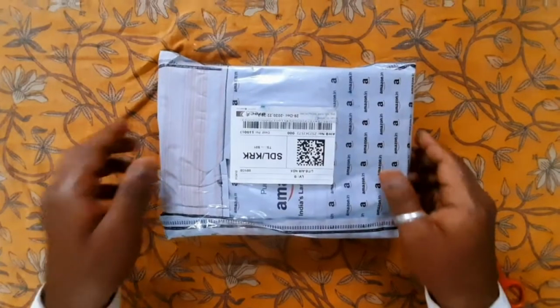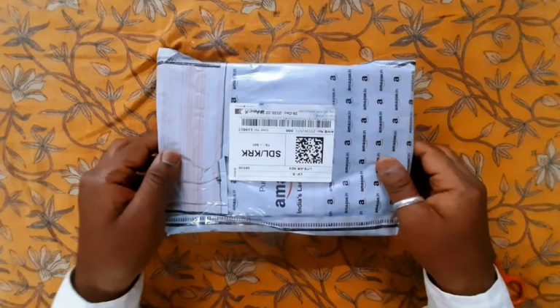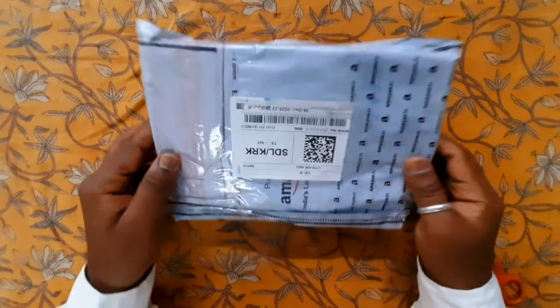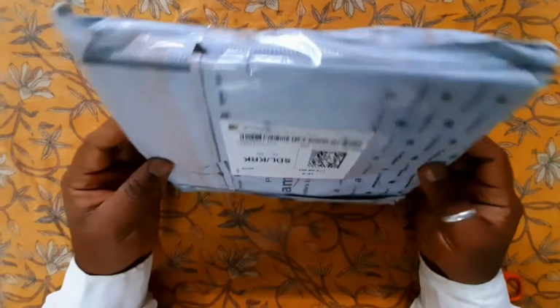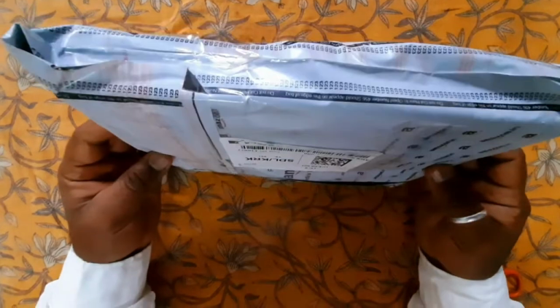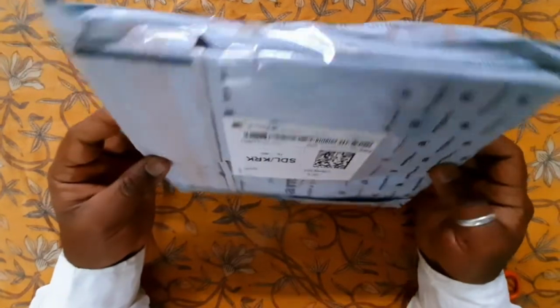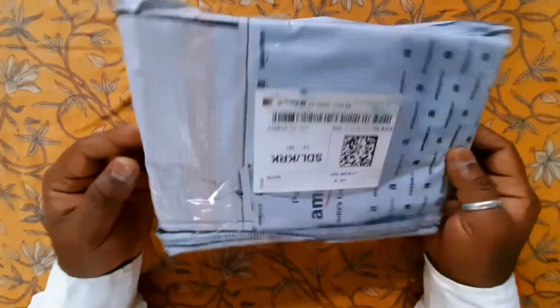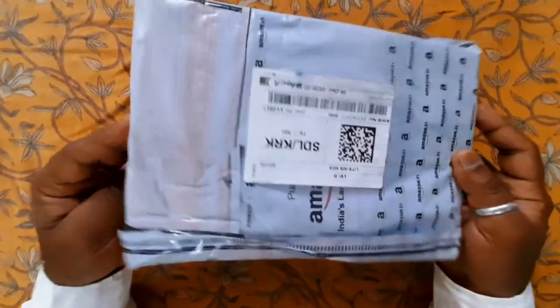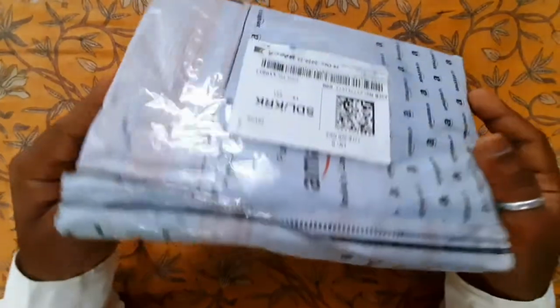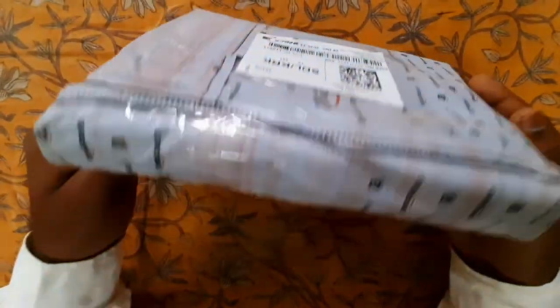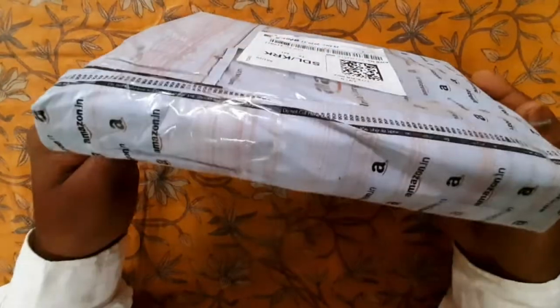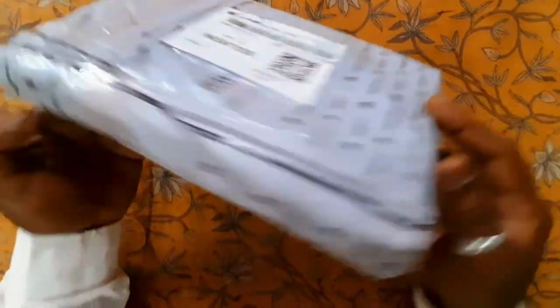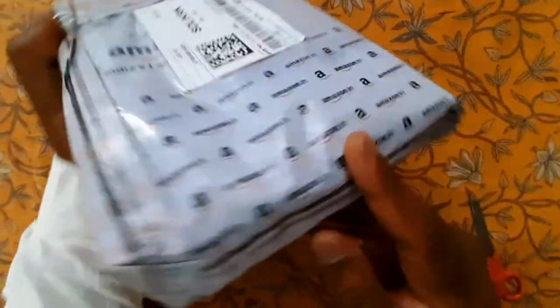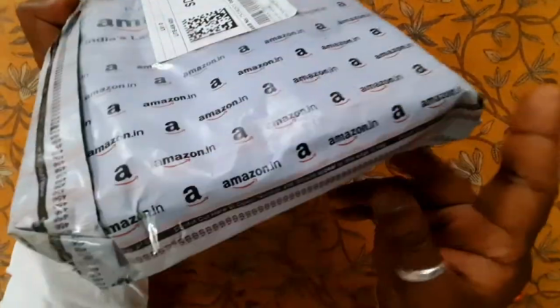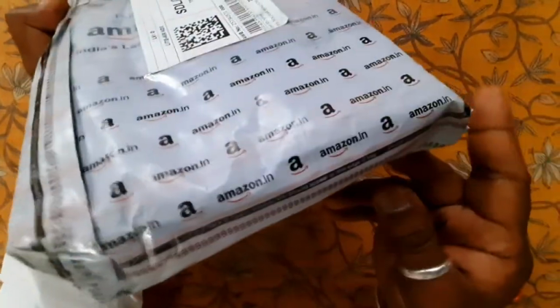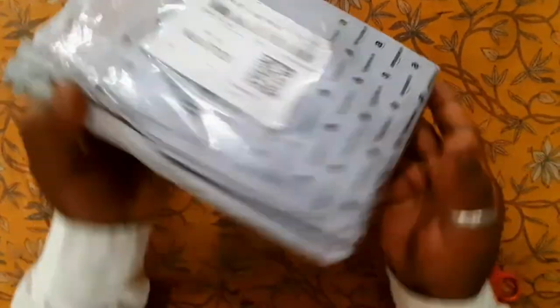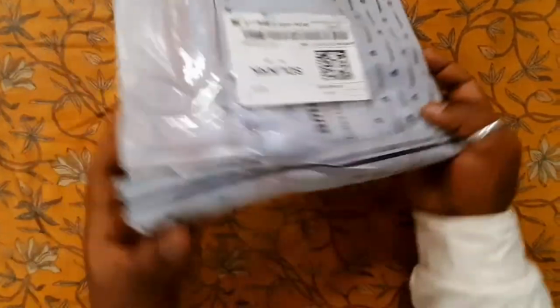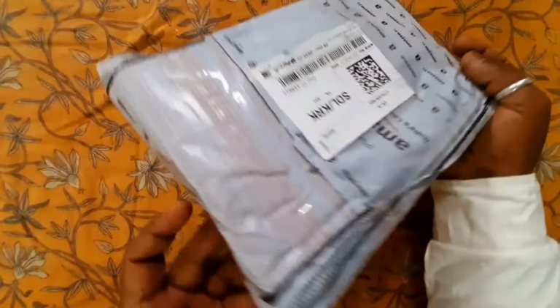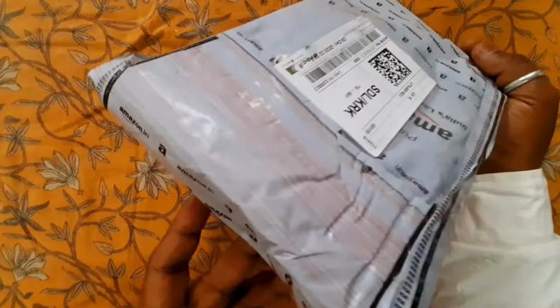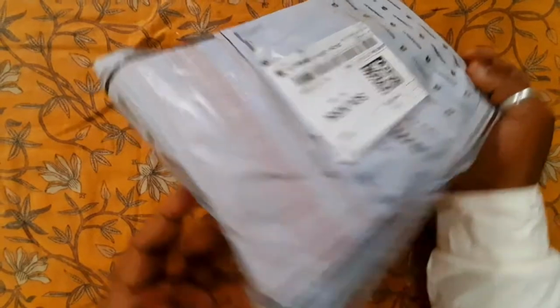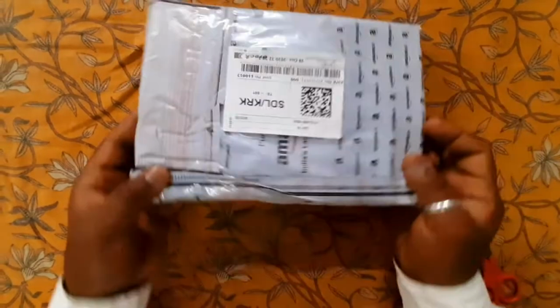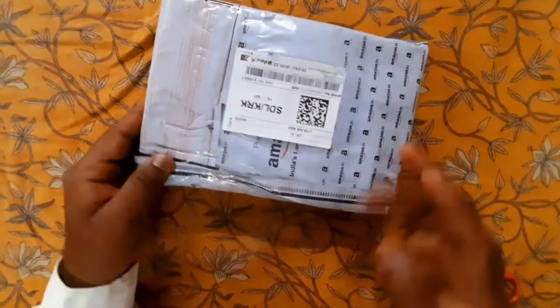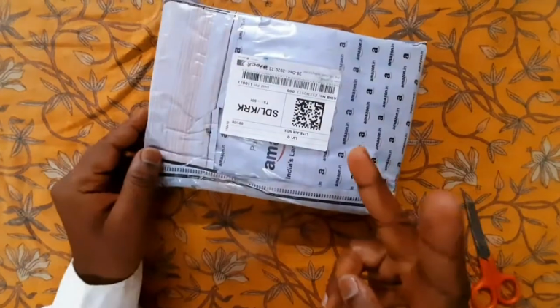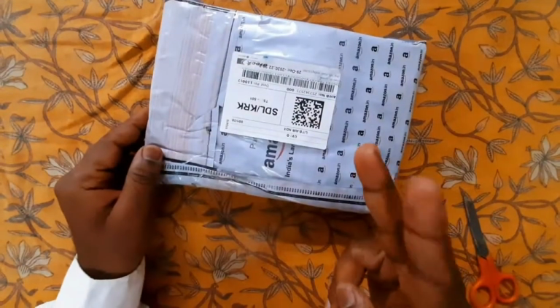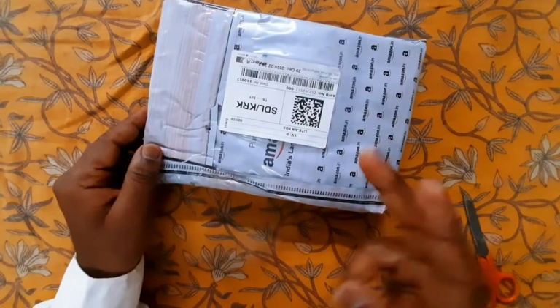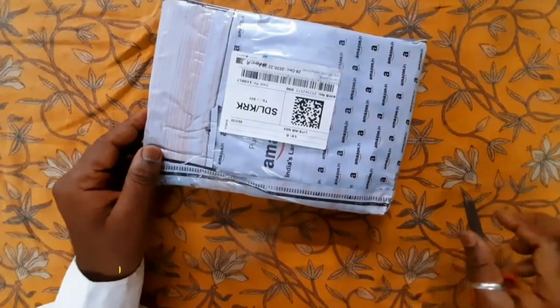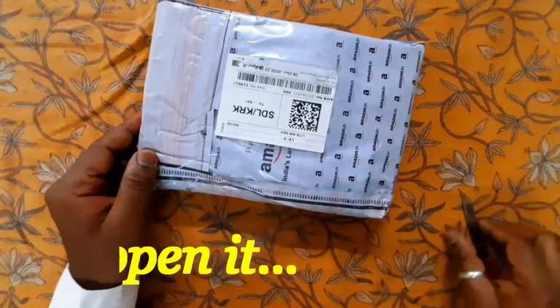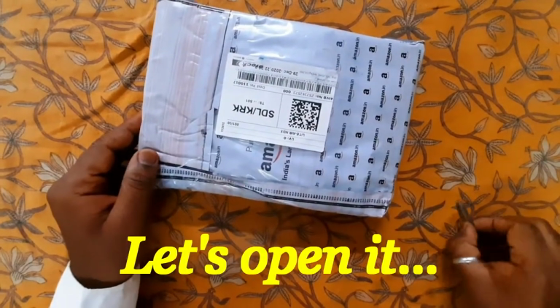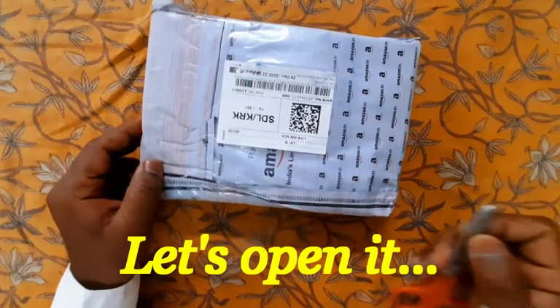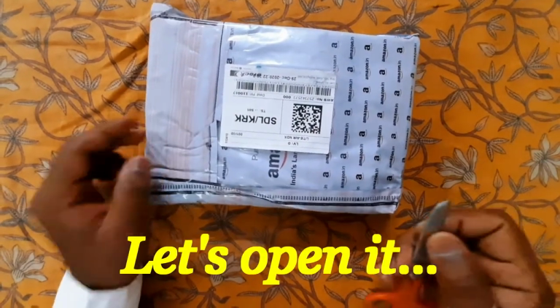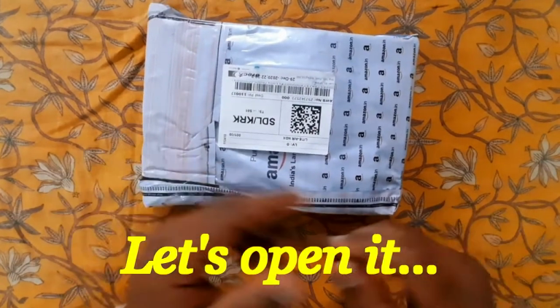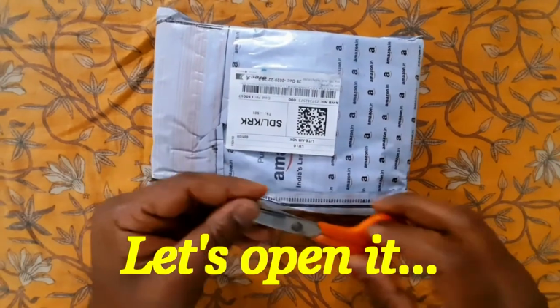I ordered this product online from Amazon. Let's open the packet.